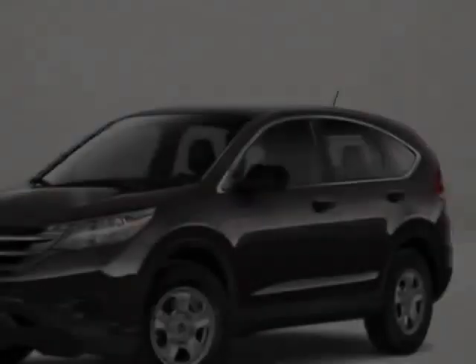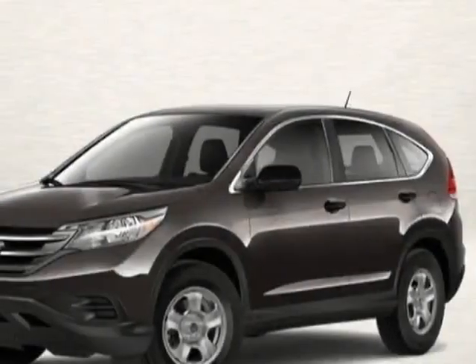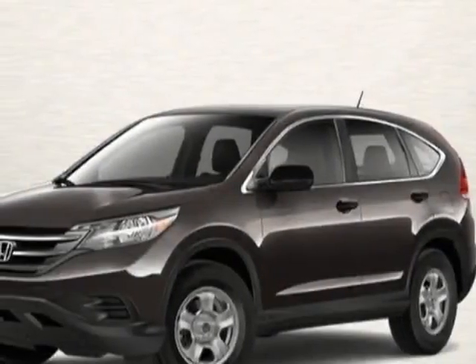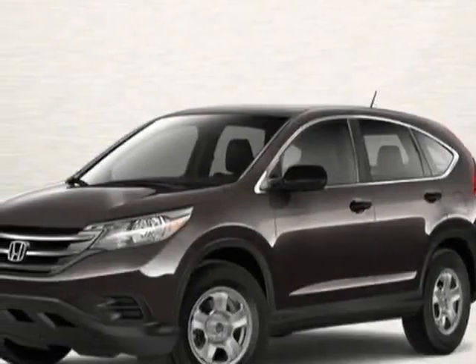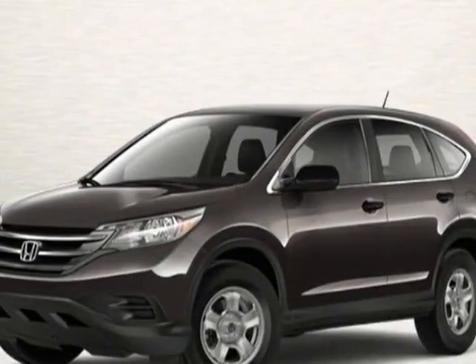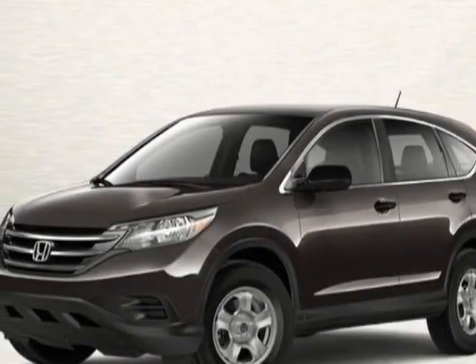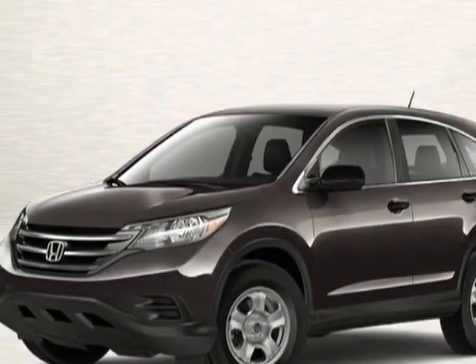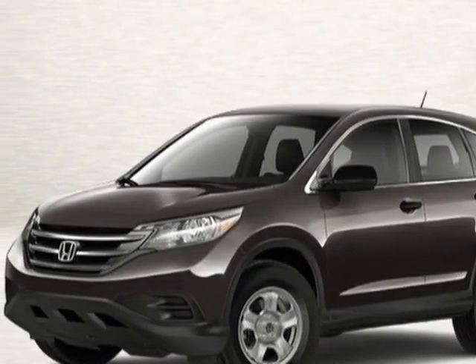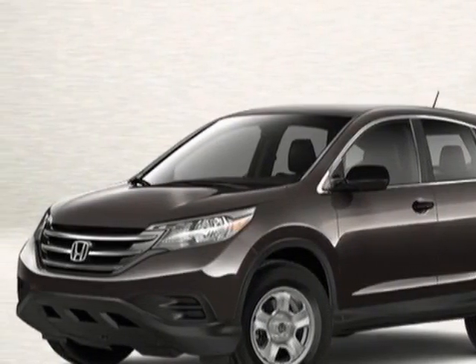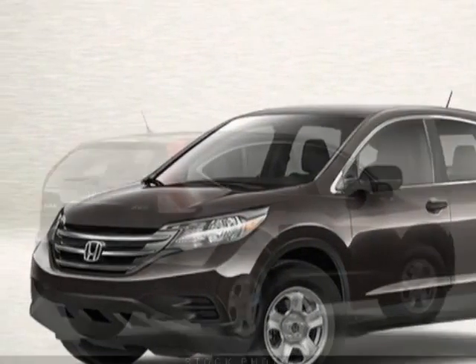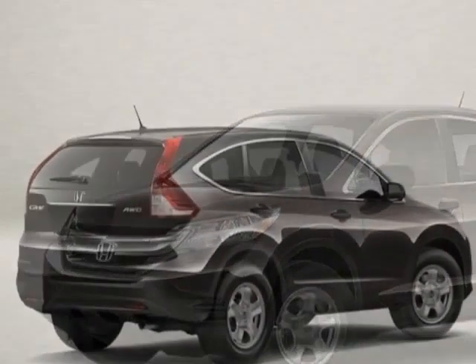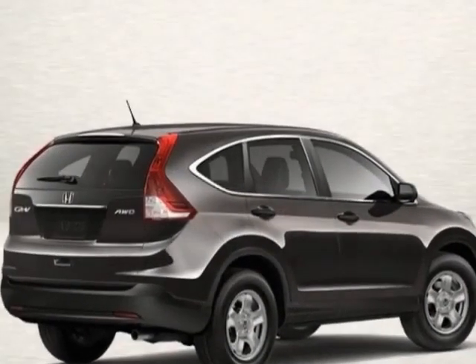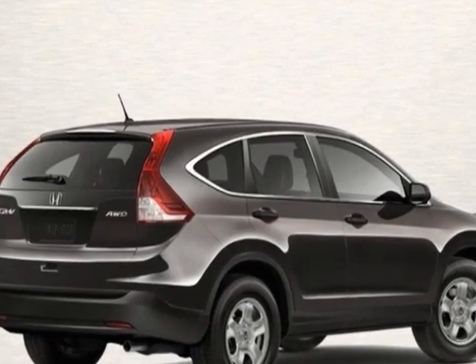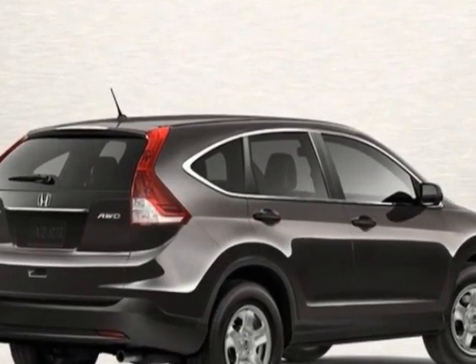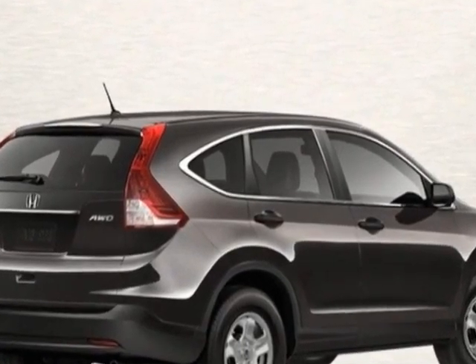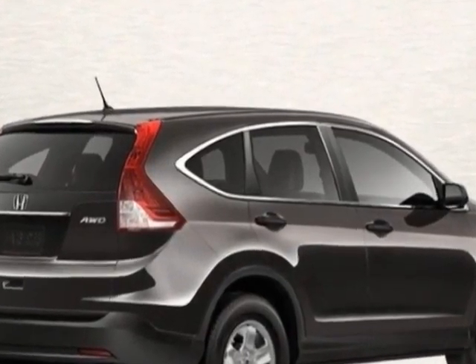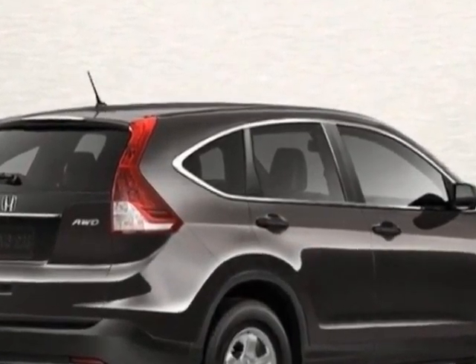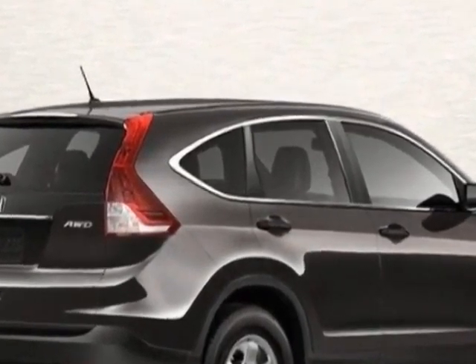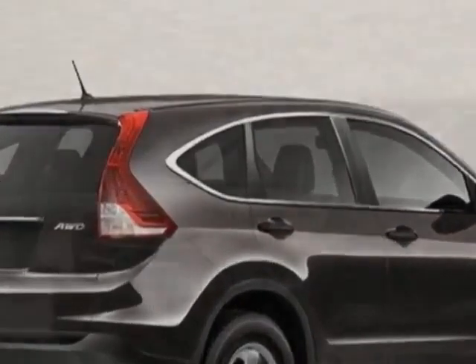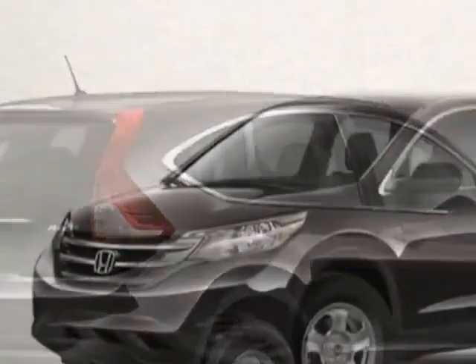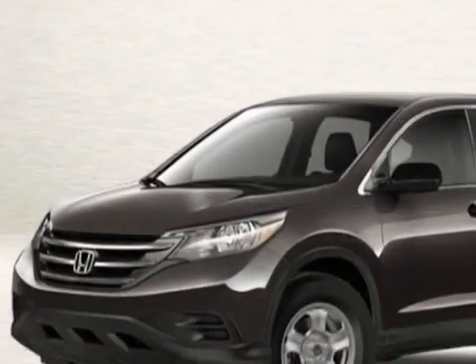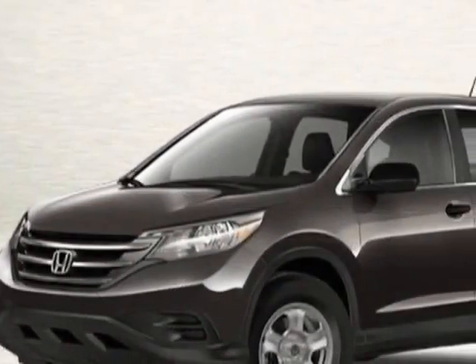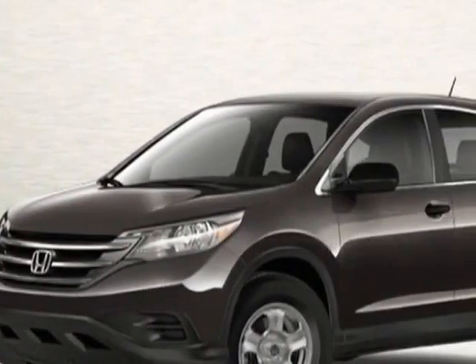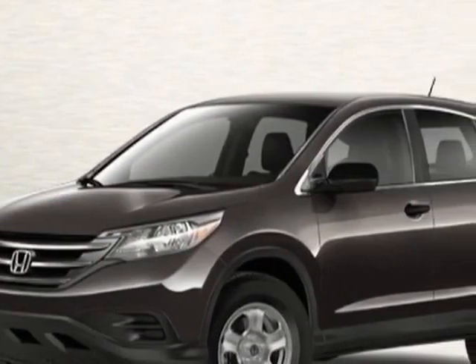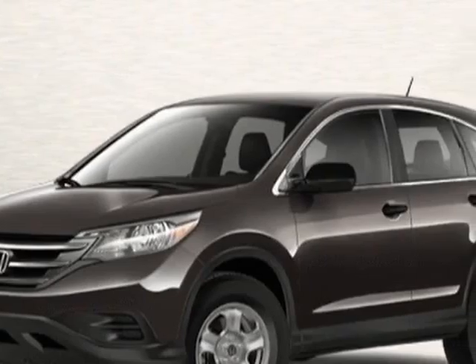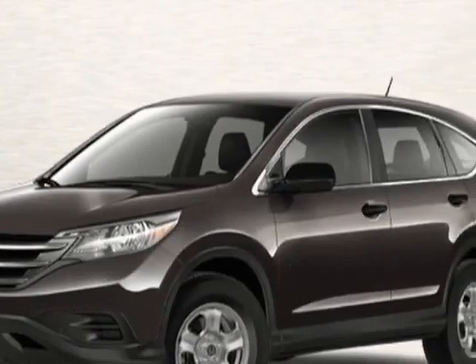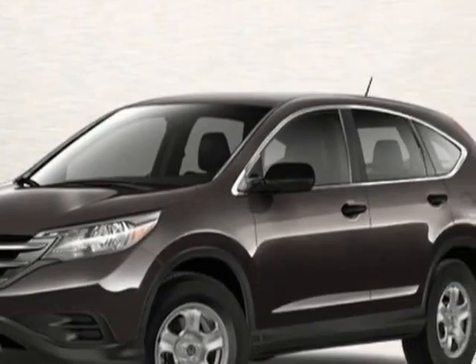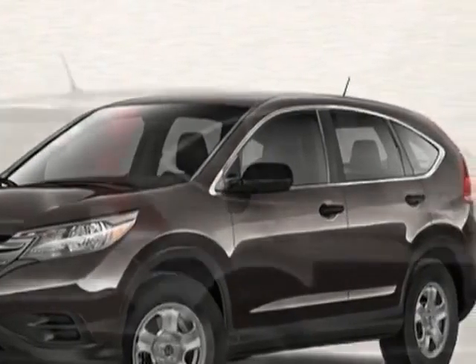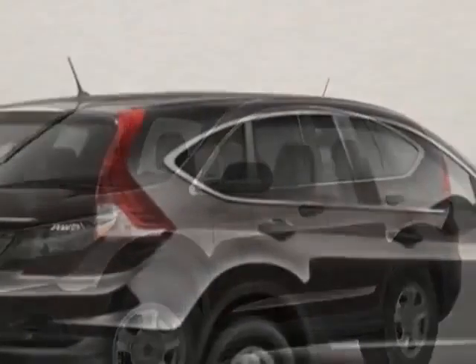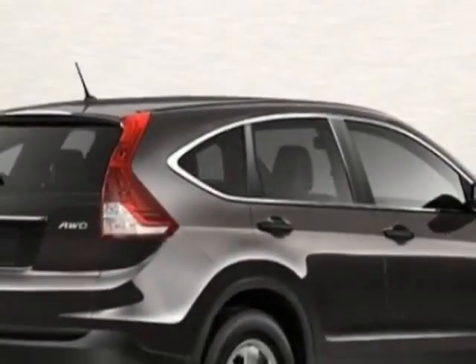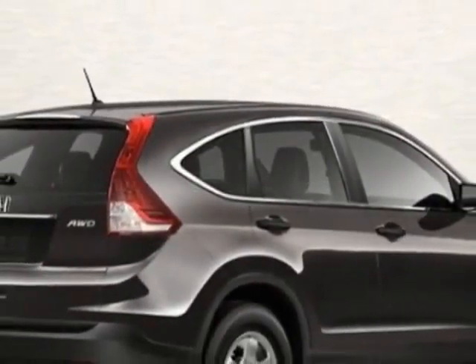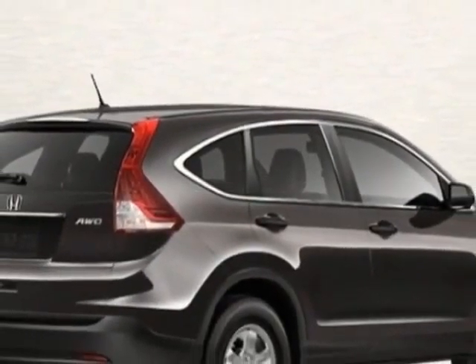Check out this new 2013 Honda CR-V. For your protection, this vehicle has a full factory warranty. This vehicle gets an estimated 23 miles per gallon in the city and an estimated 31 on the highway.